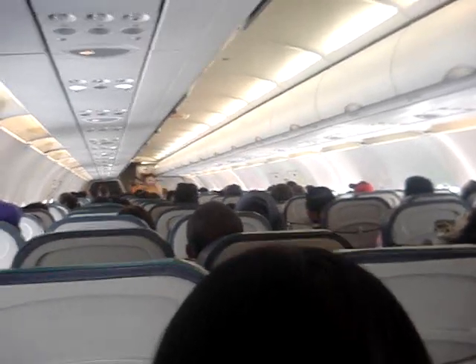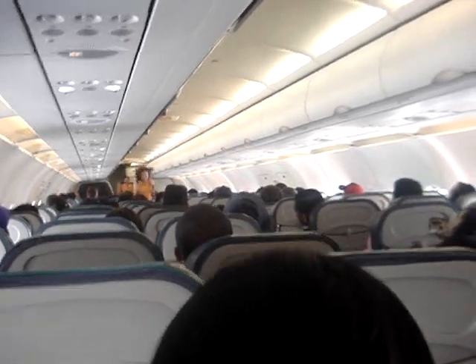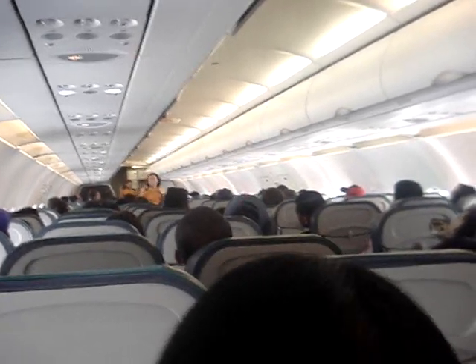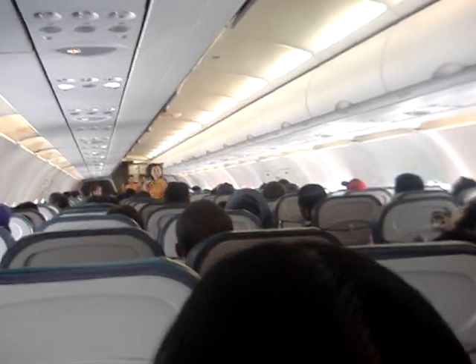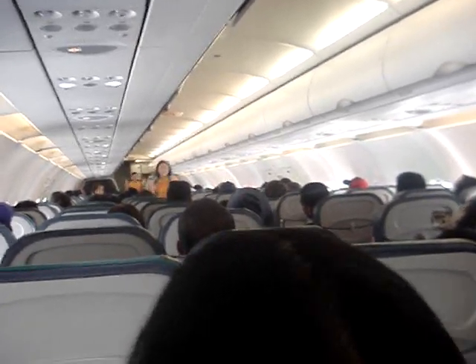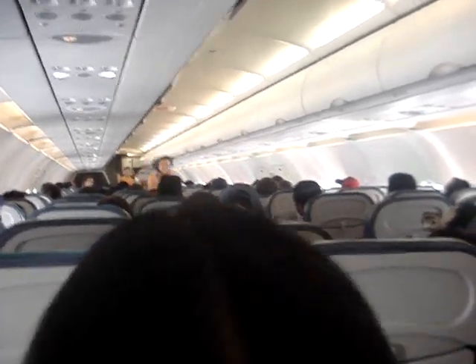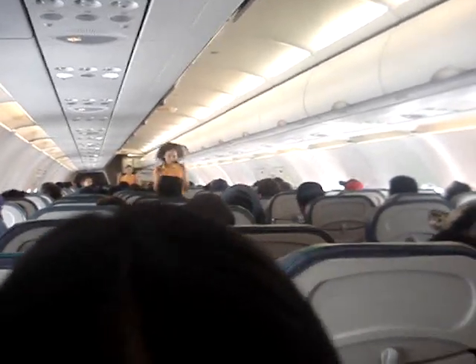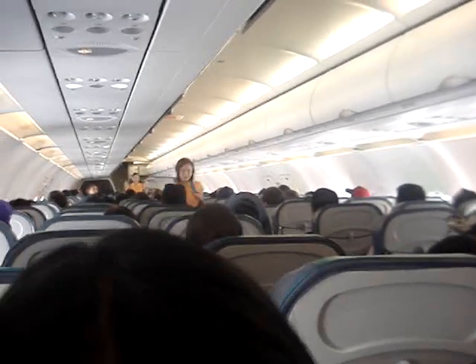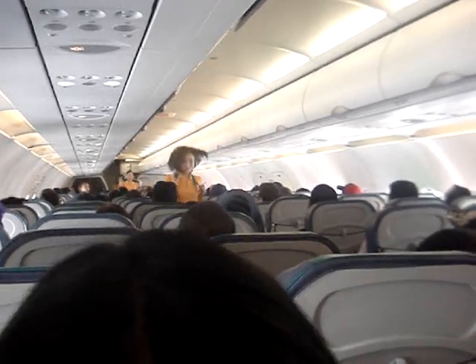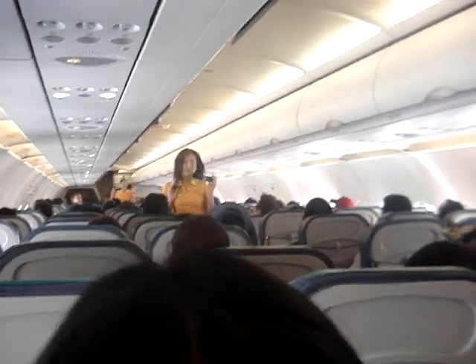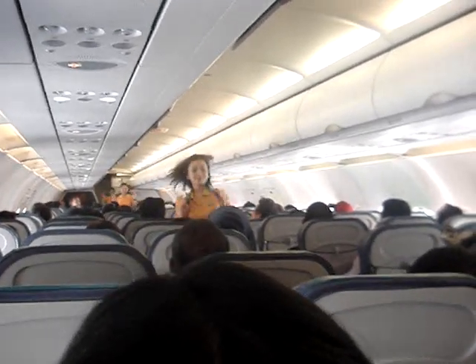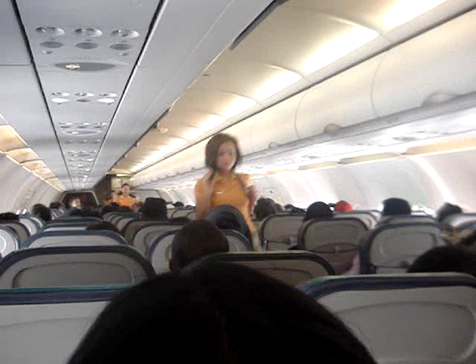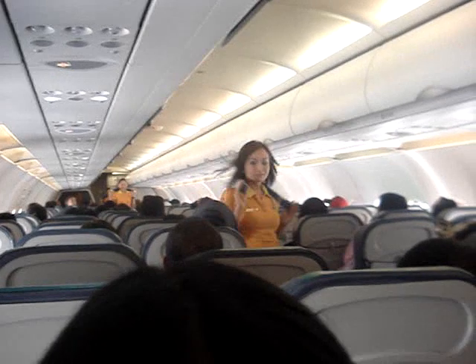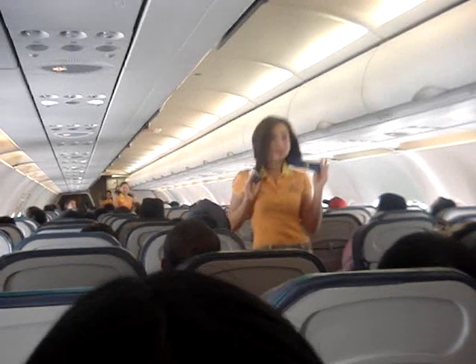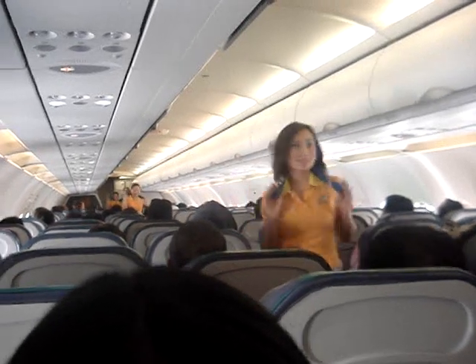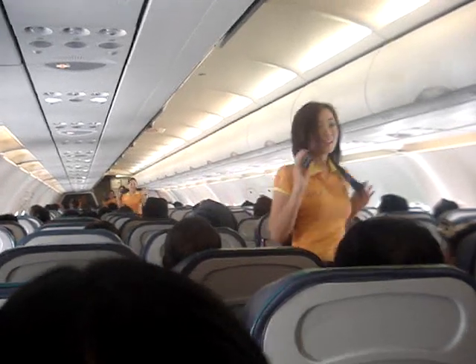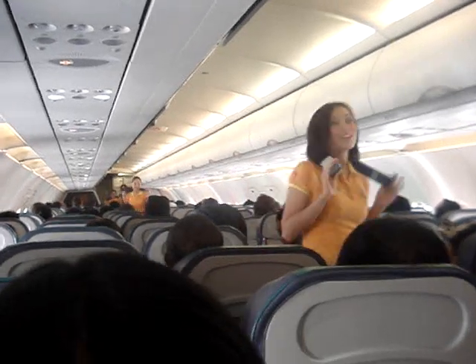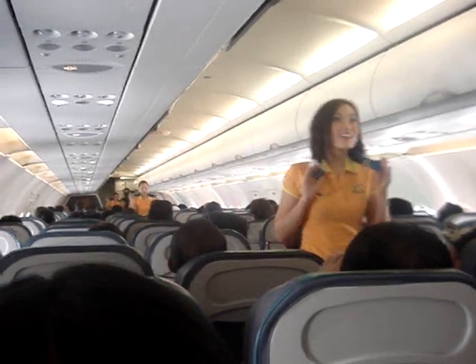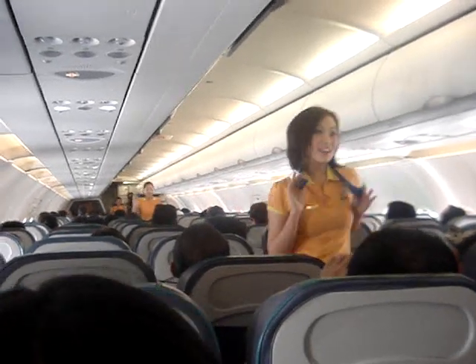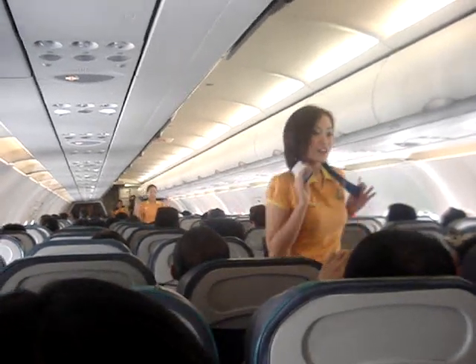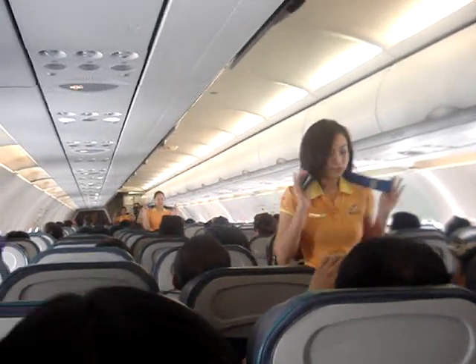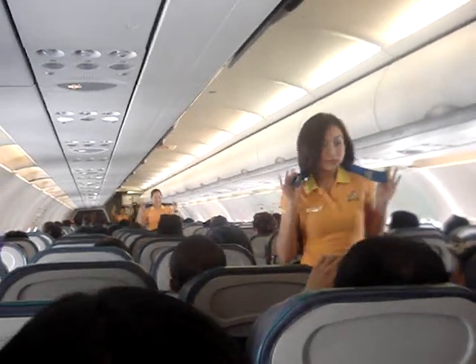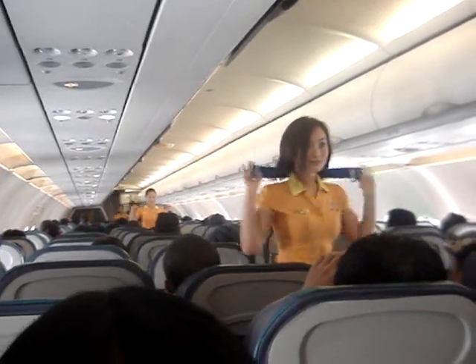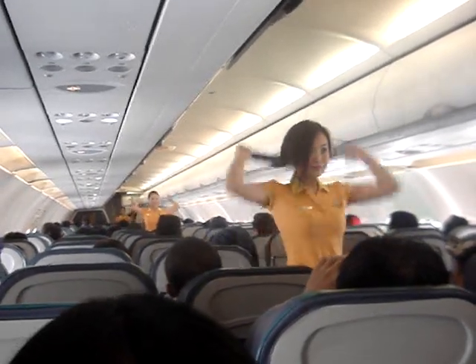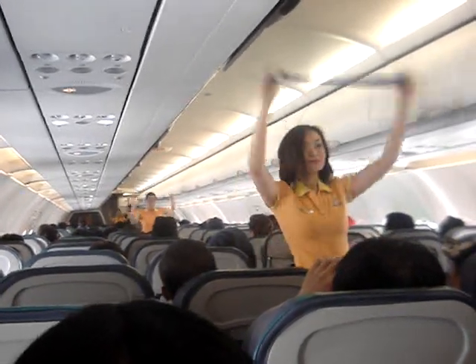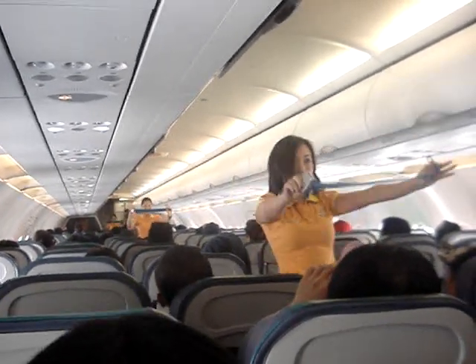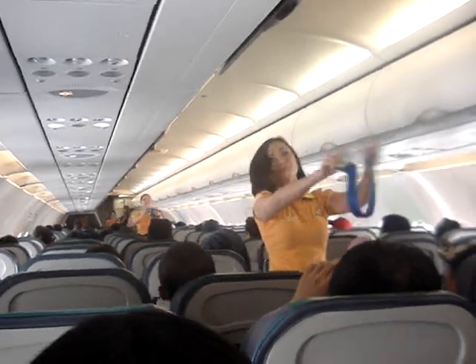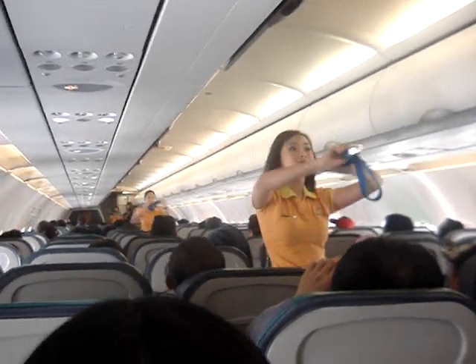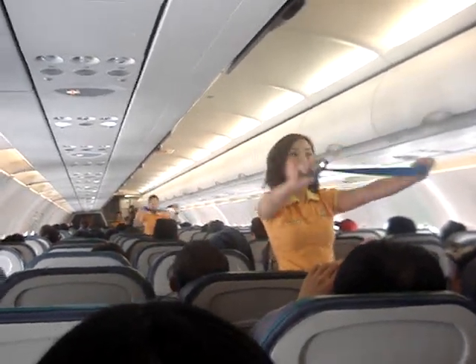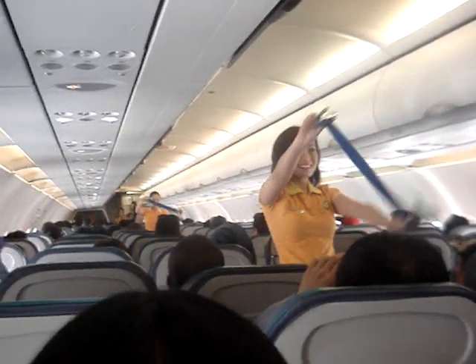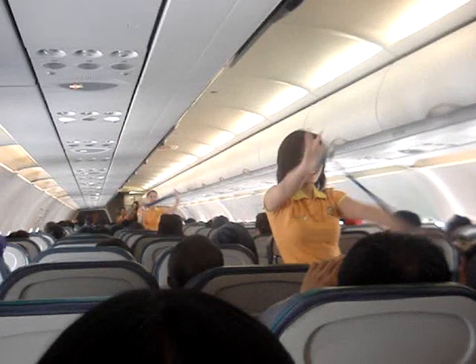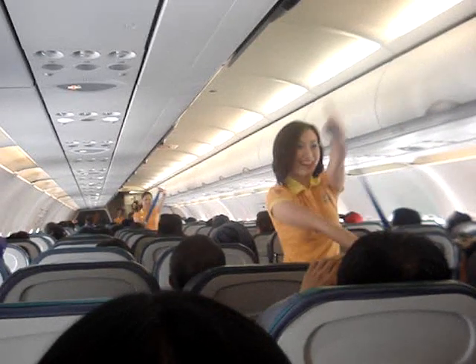Ladies and gentlemen, please direct your attention to the cabin crew who will demonstrate the safety features of this aircraft. Each seat is provided with a seatbelt.